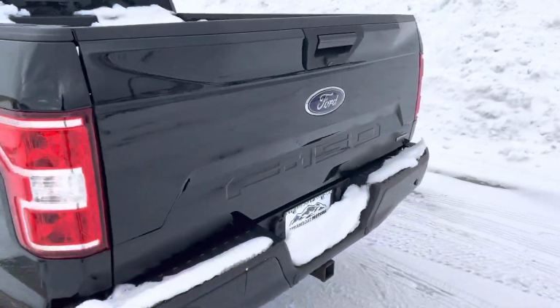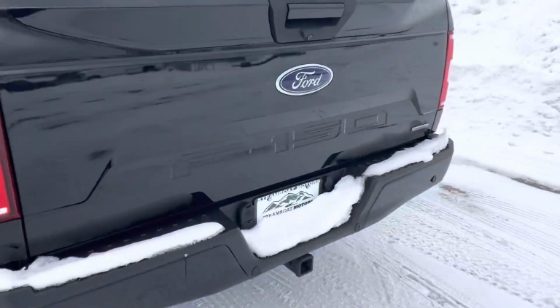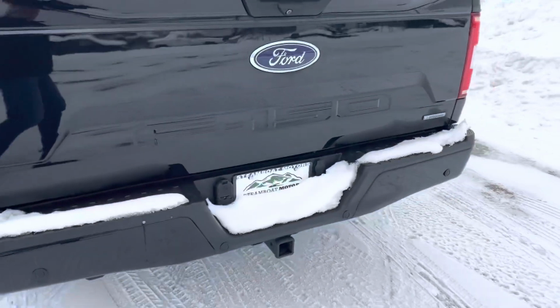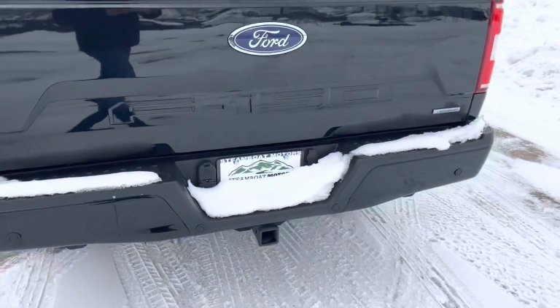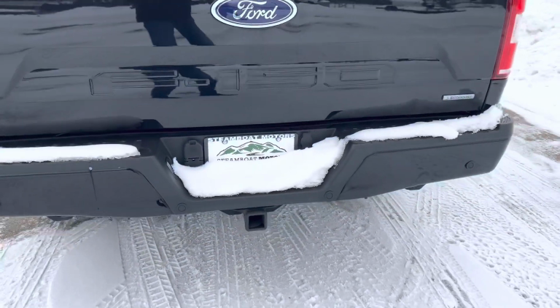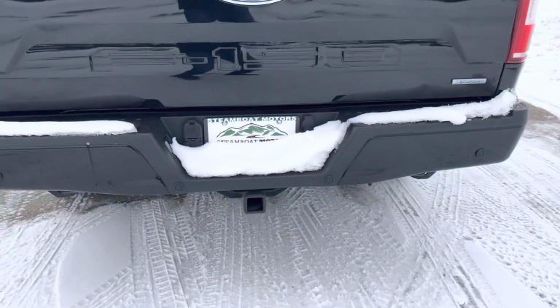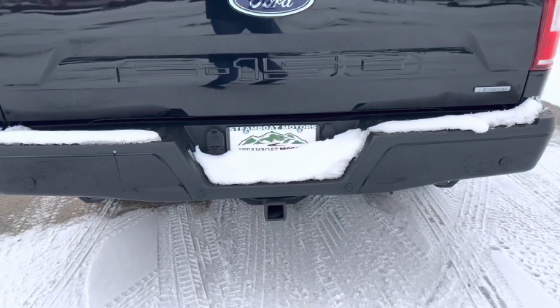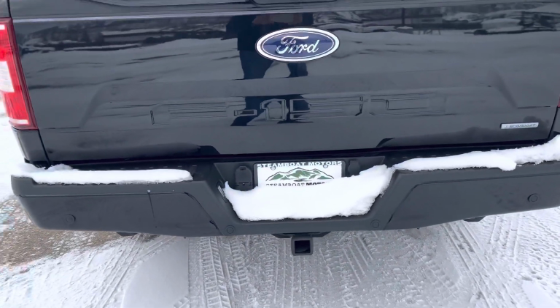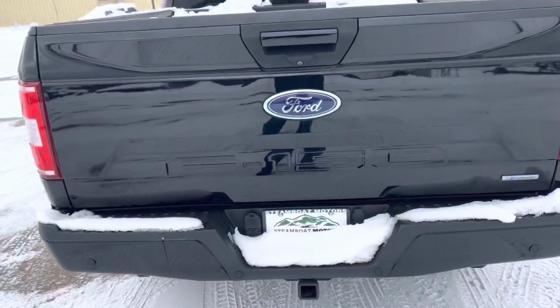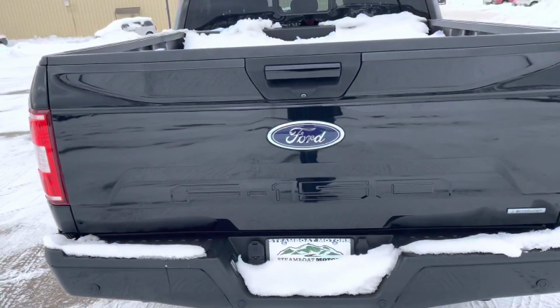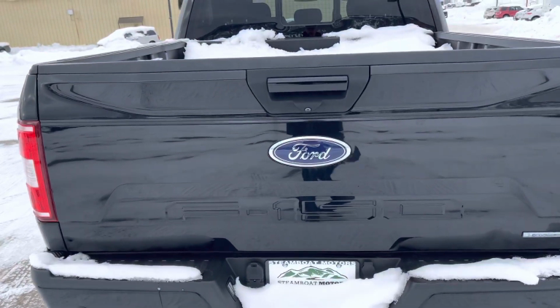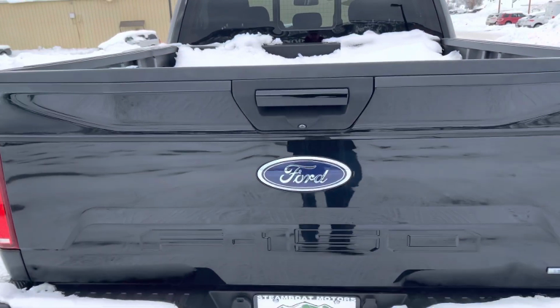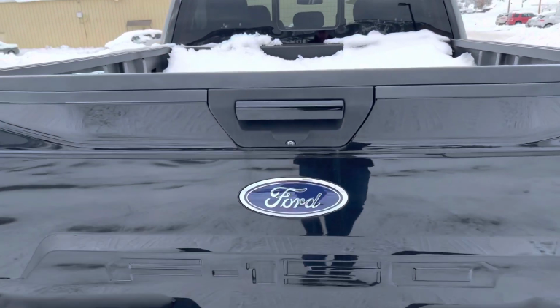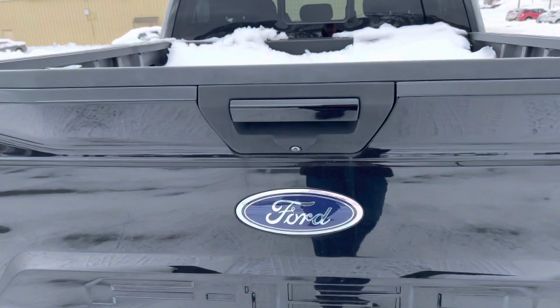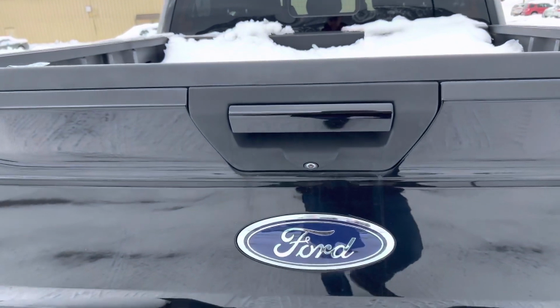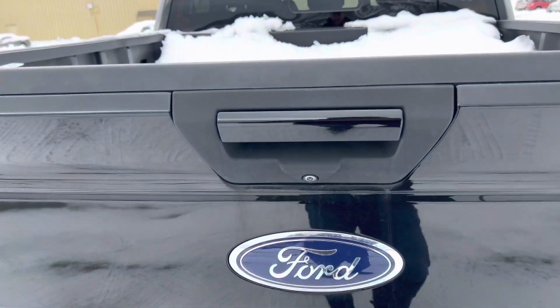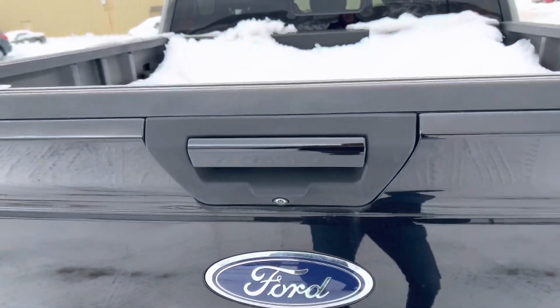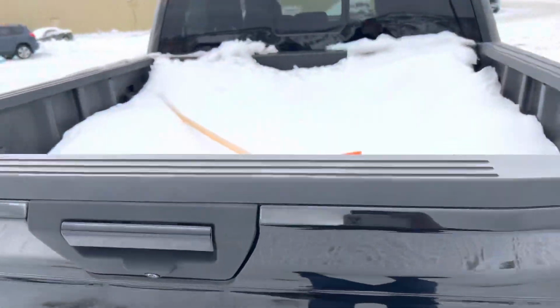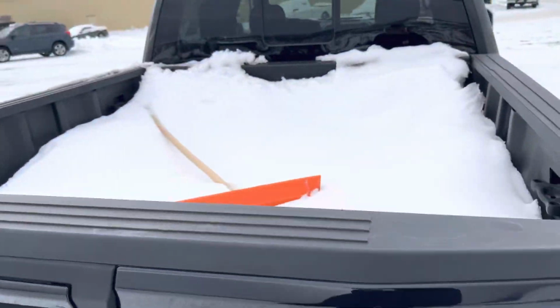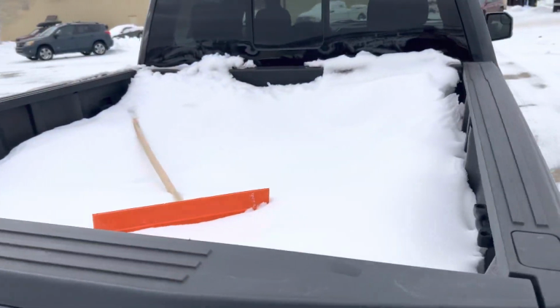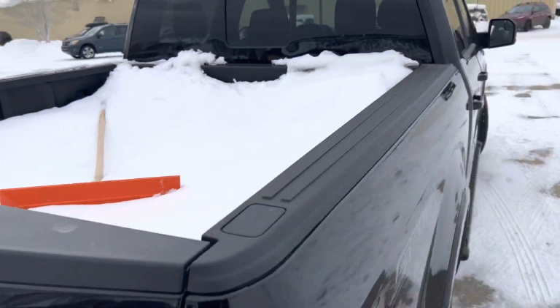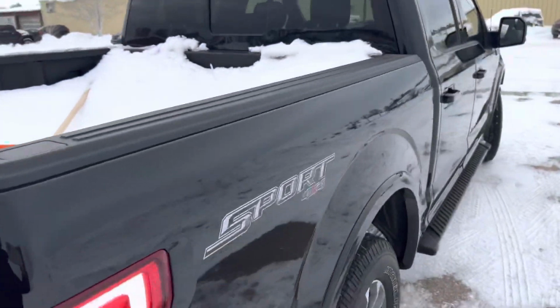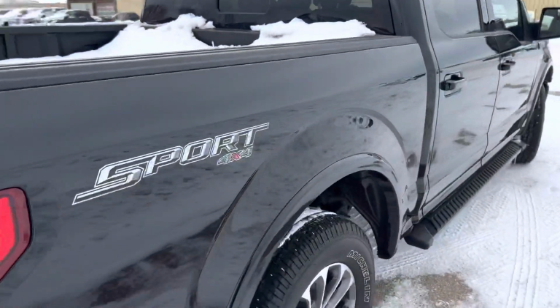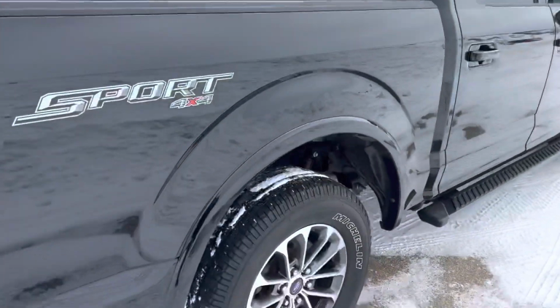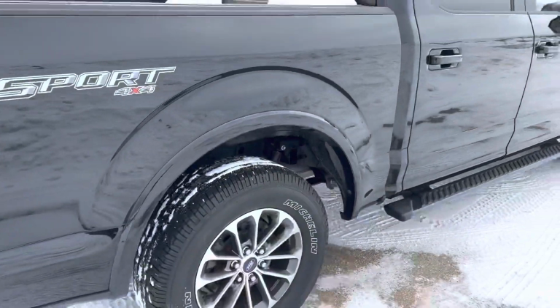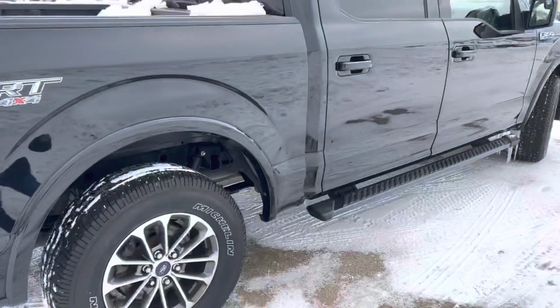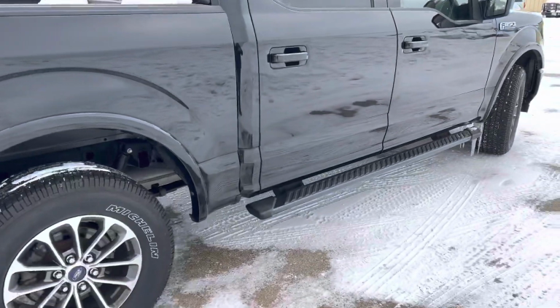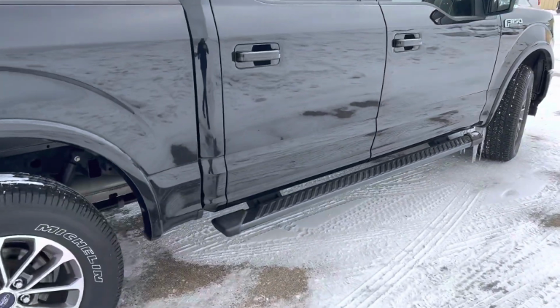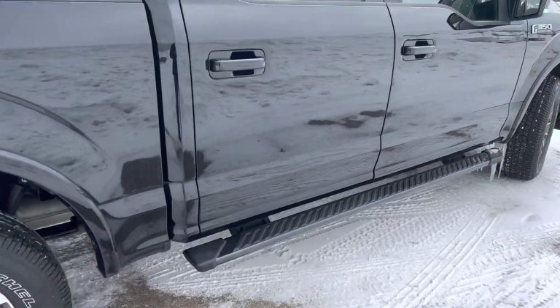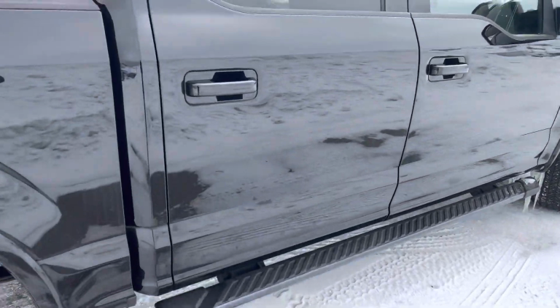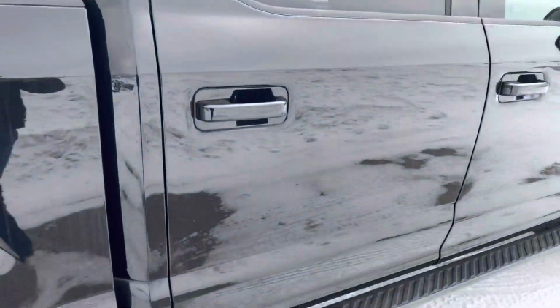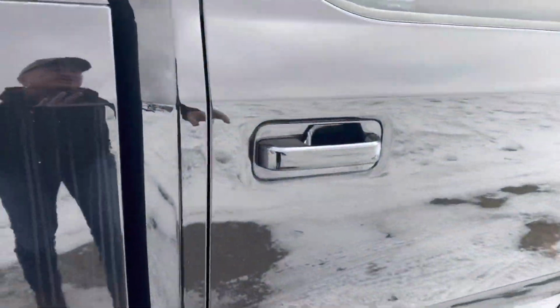You've got a tow package already in place here. You can see the little lighting there and a bed full of snow — no charge for that. You've got running boards already in place on this one, and it's in real nice shape.